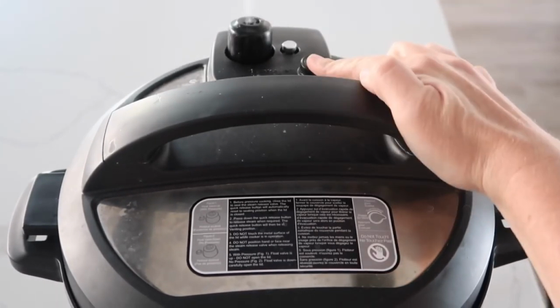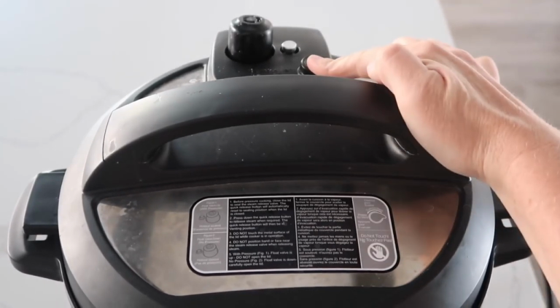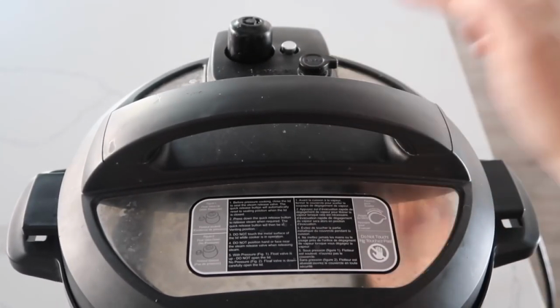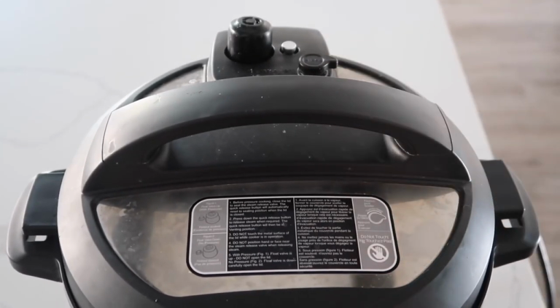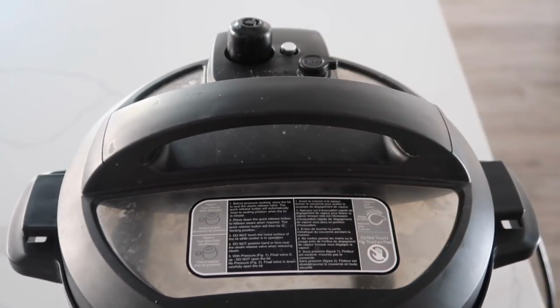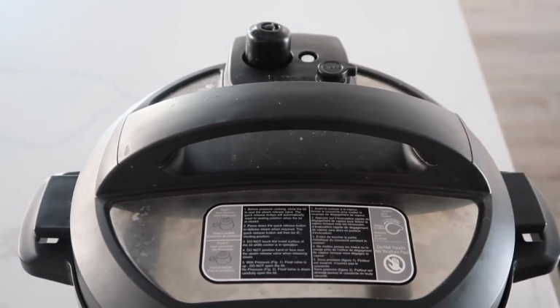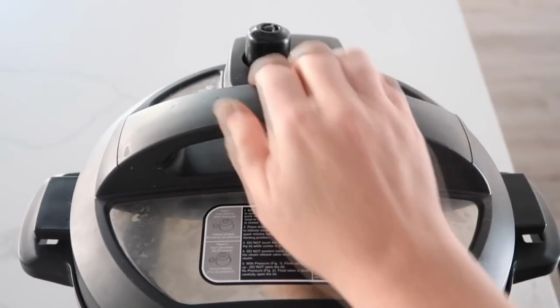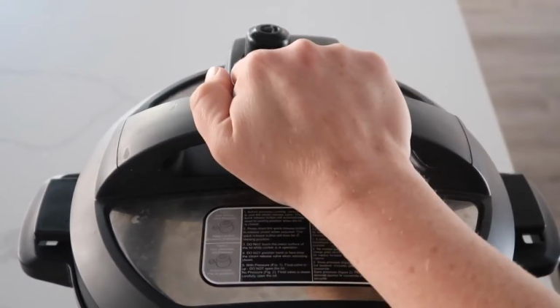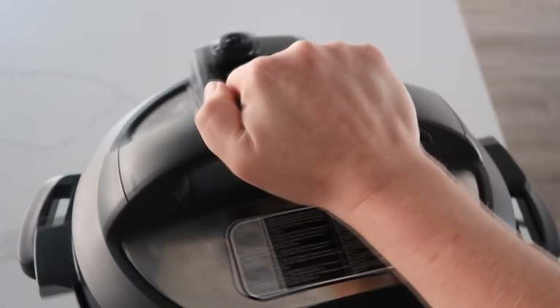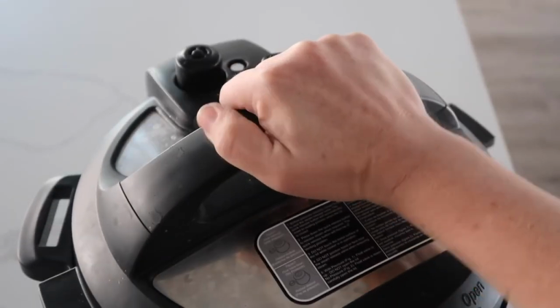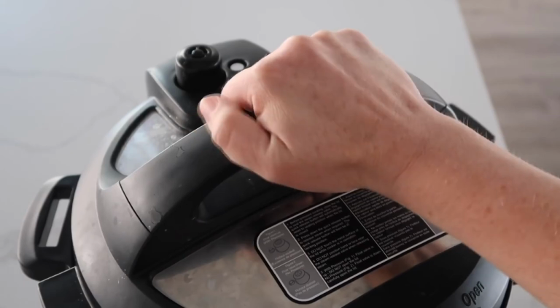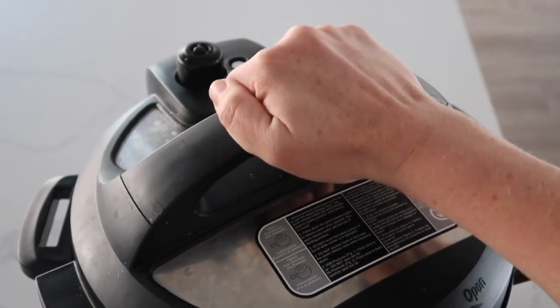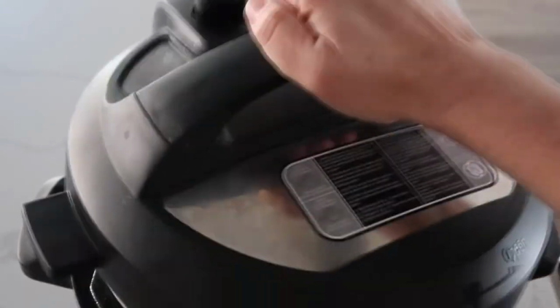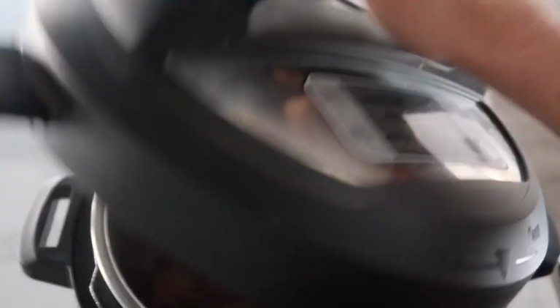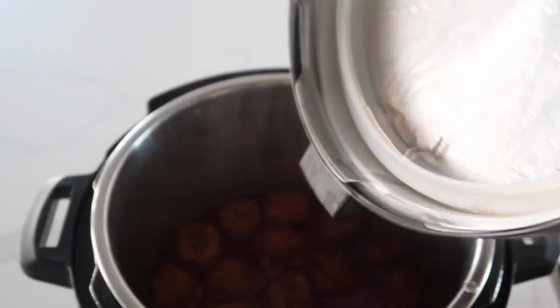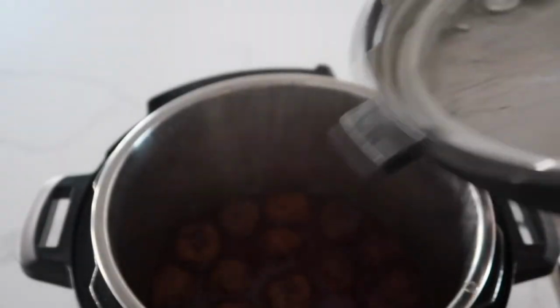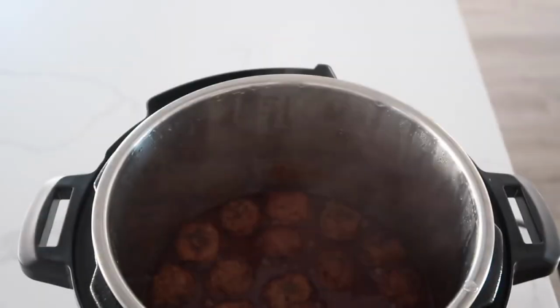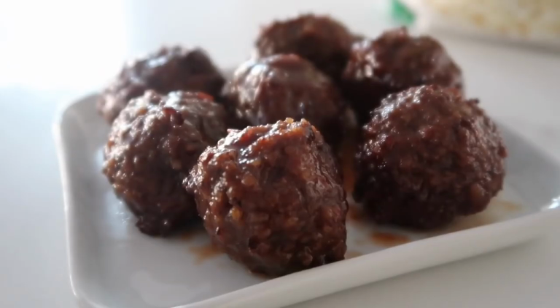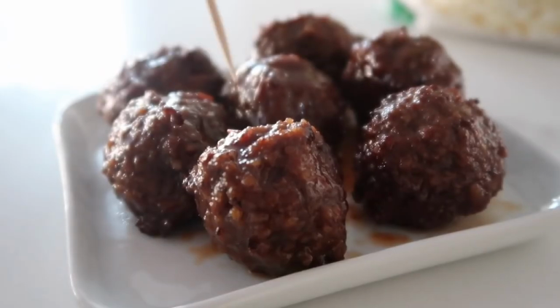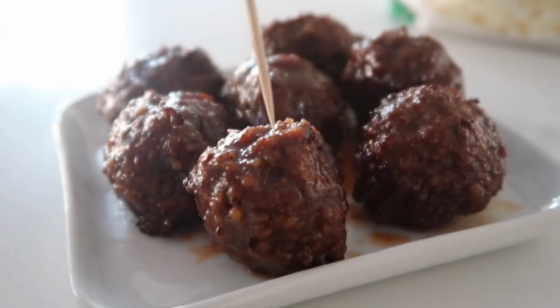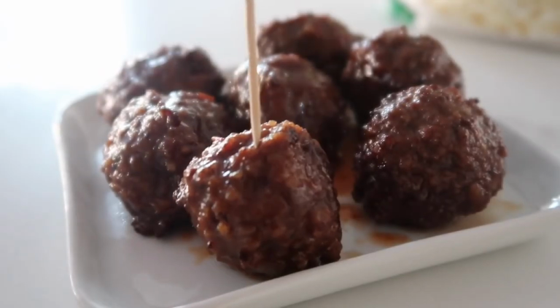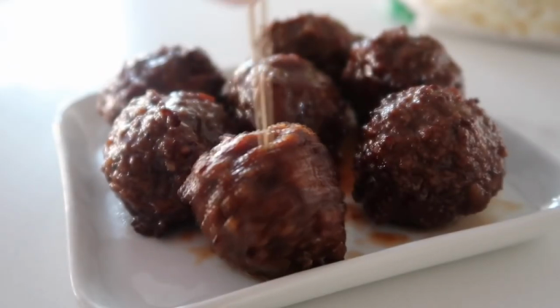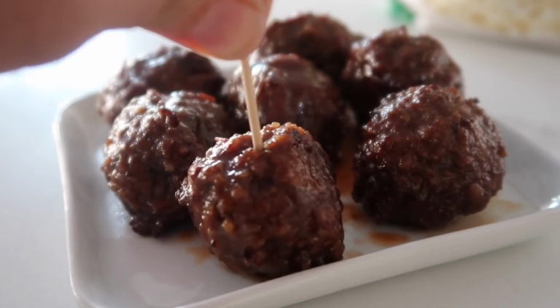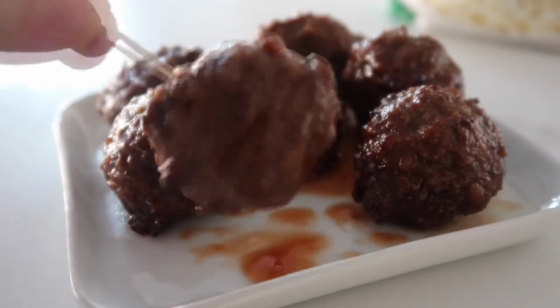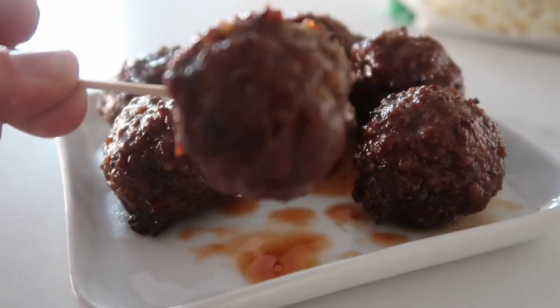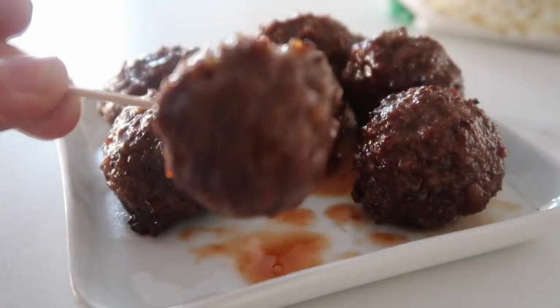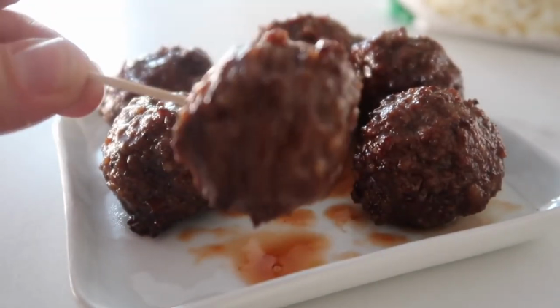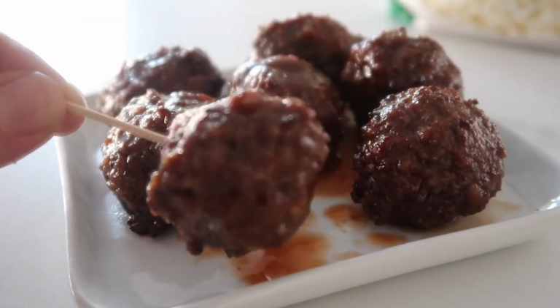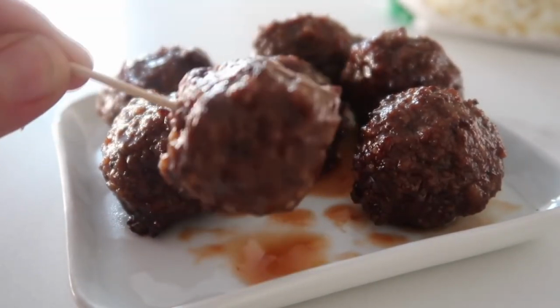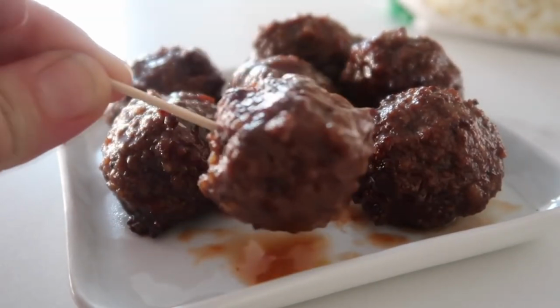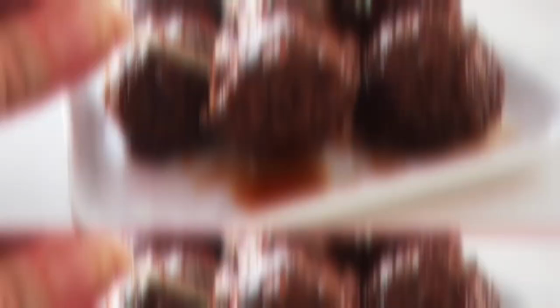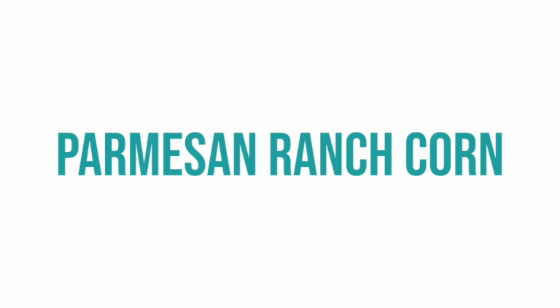Once it's done, turn the knob to venting to release the pressure so you can open the lid safely. My husband loves to eat these over rice but my kids love to eat them just with a toothpick.